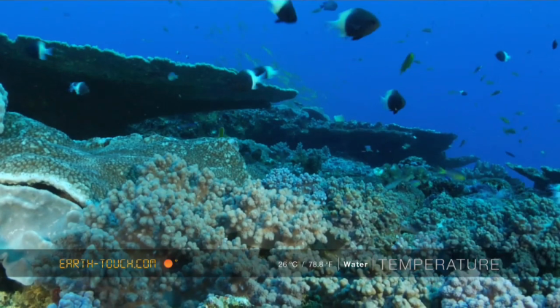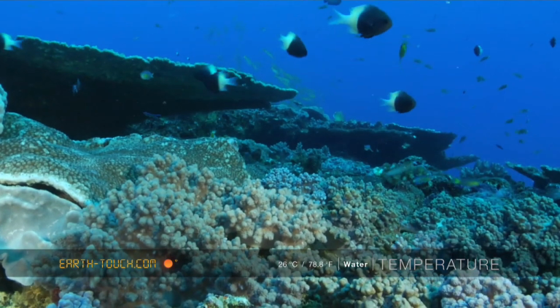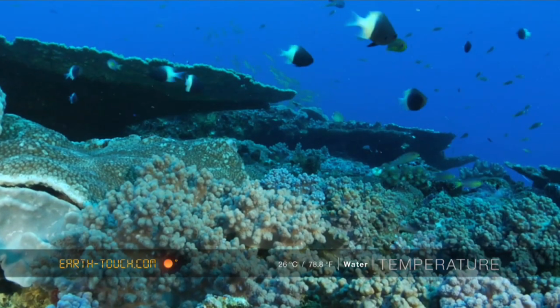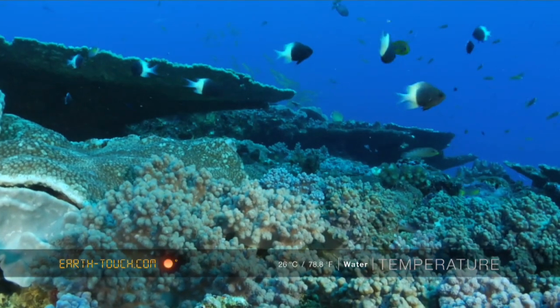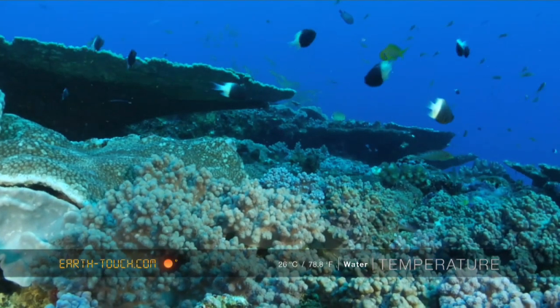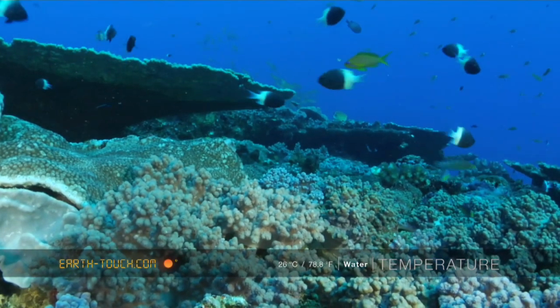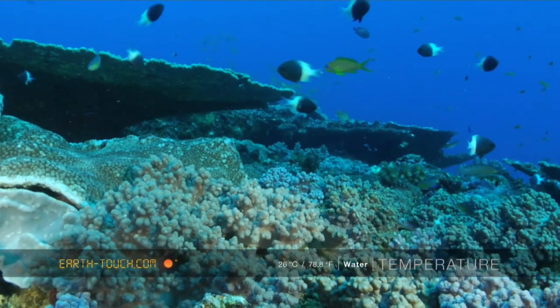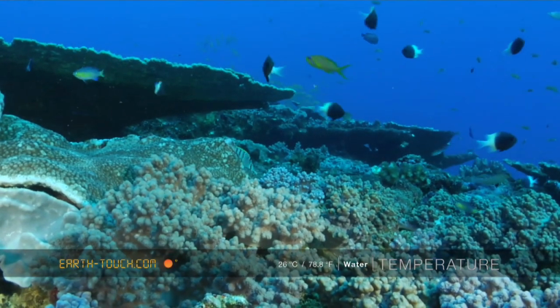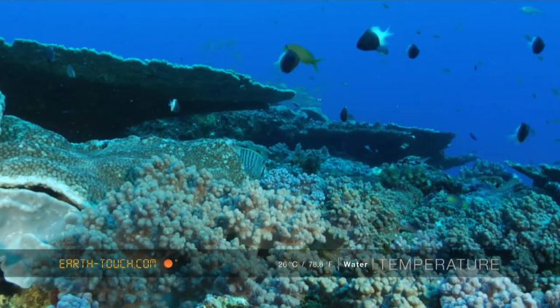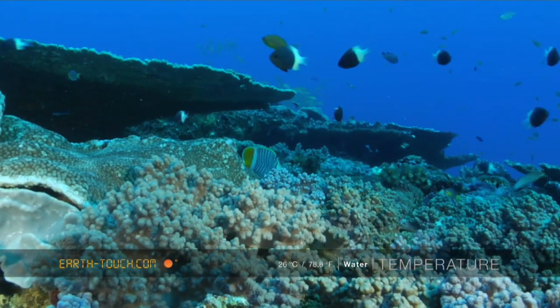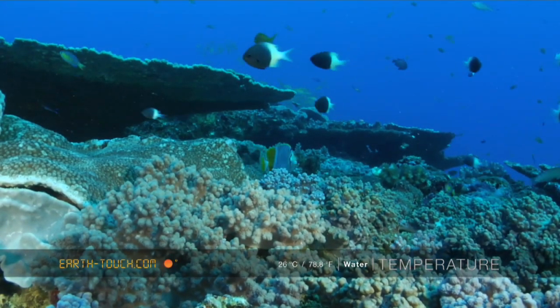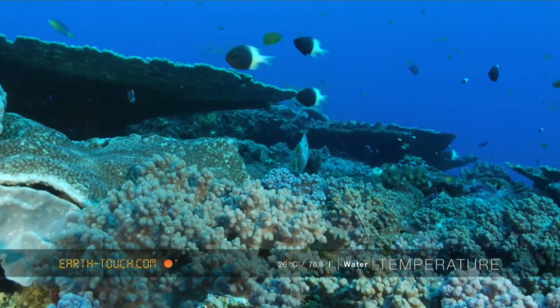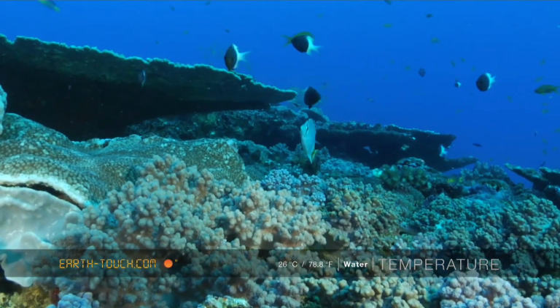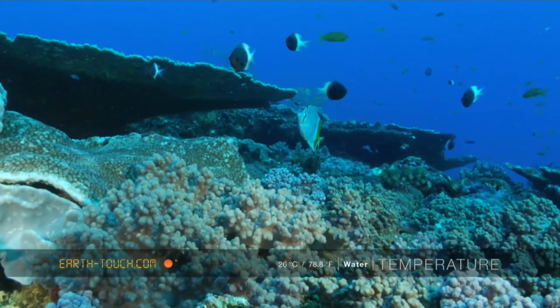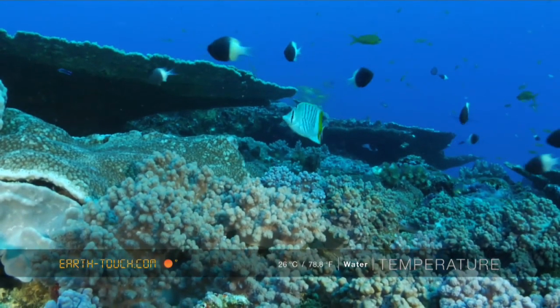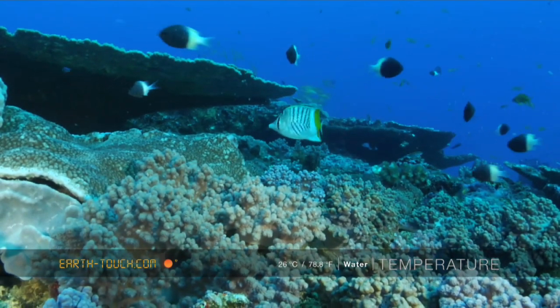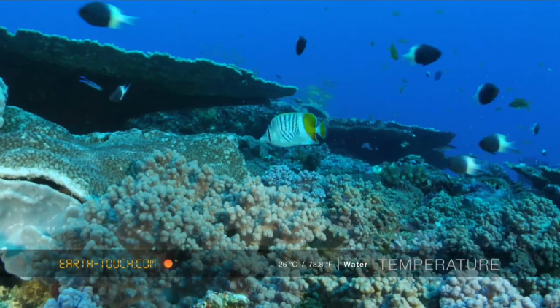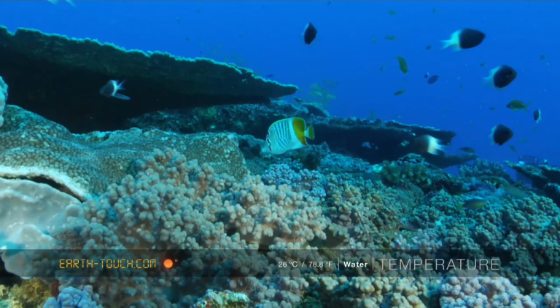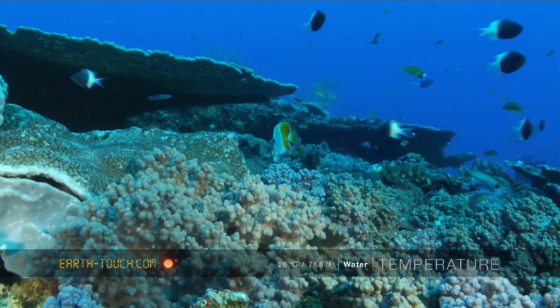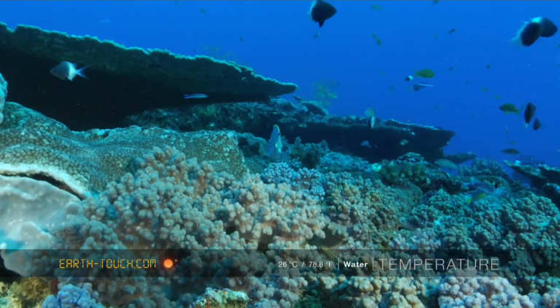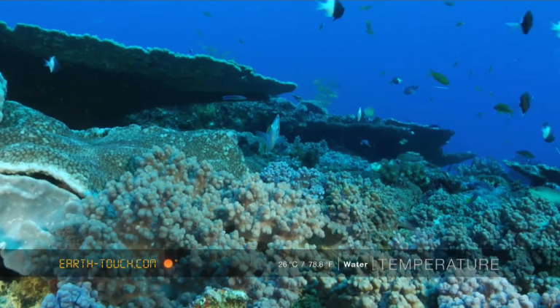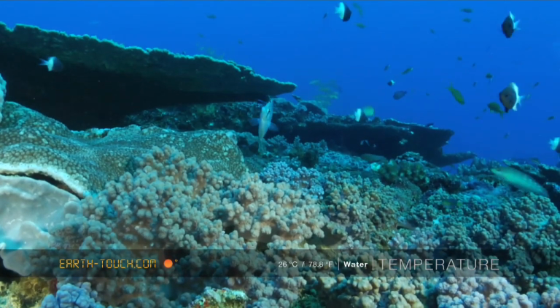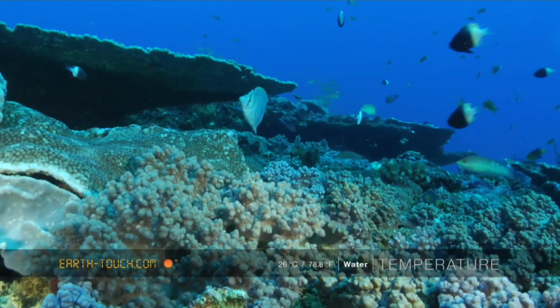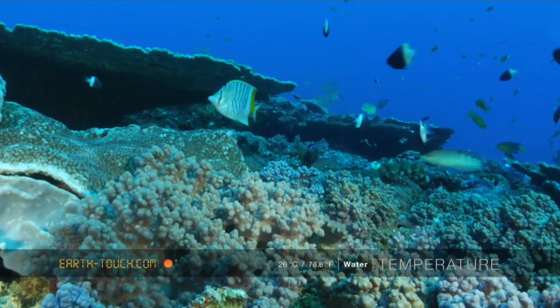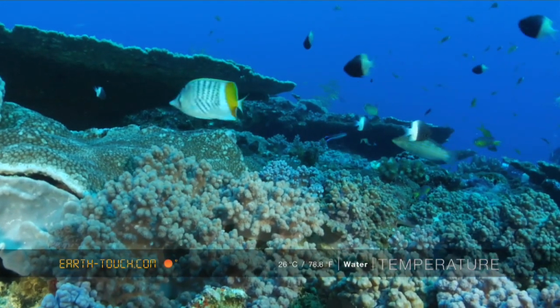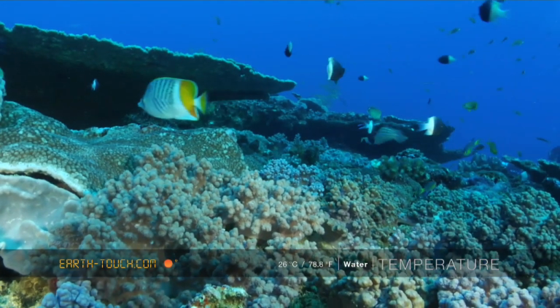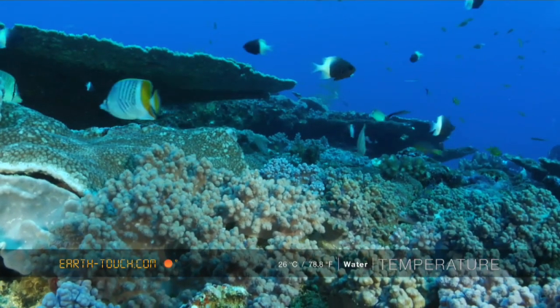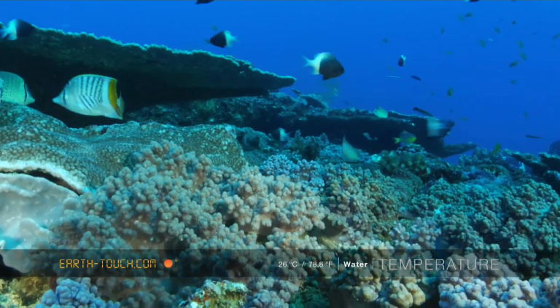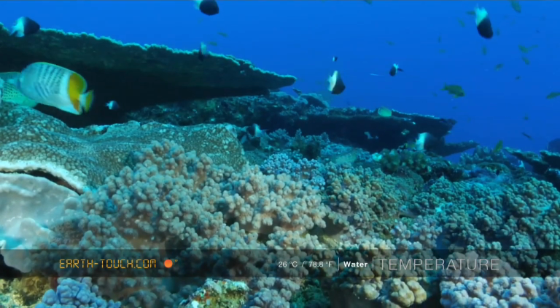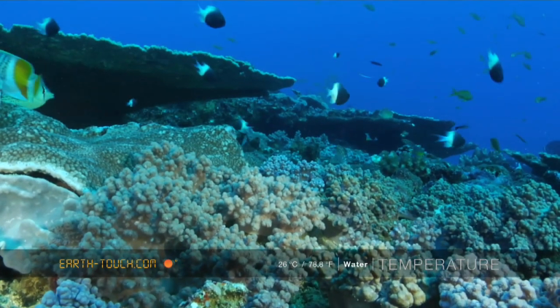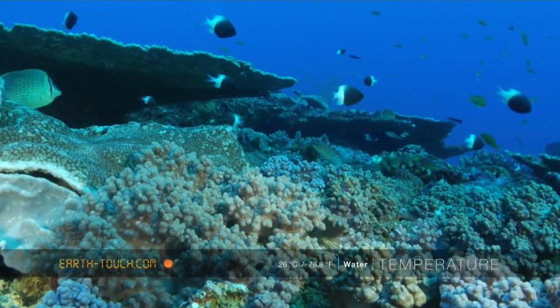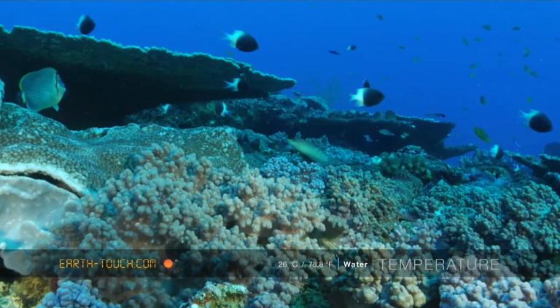This reef is full of hard and soft corals, just an amazing amount of fish — chevron butterfly fish, chocolate dips.